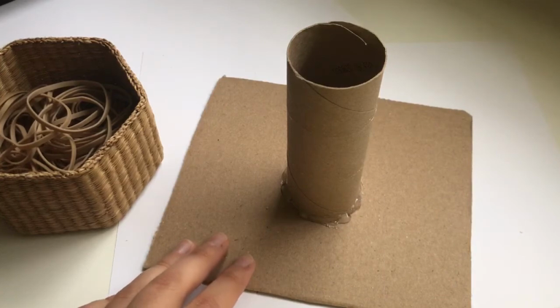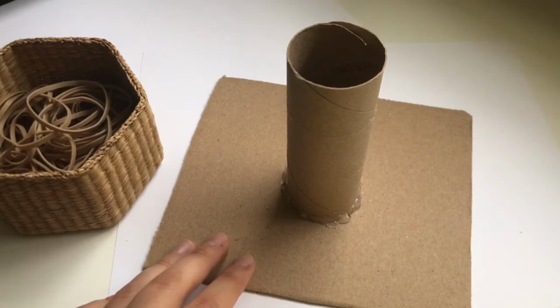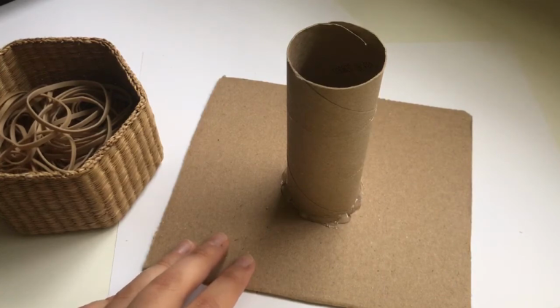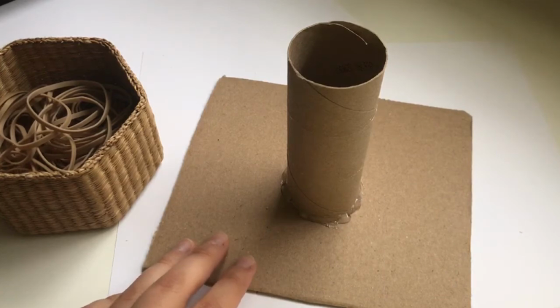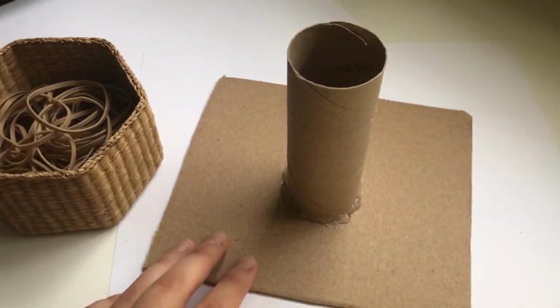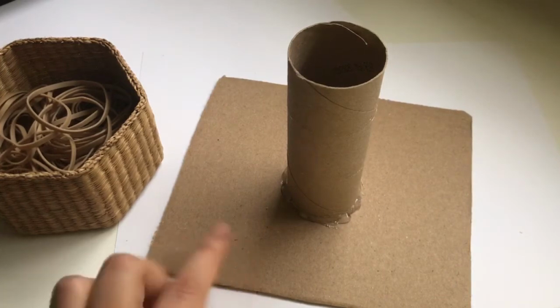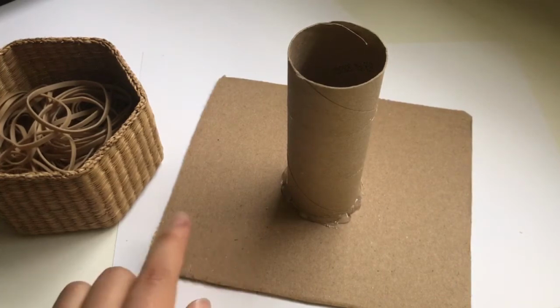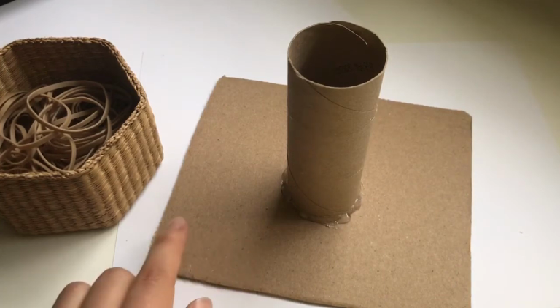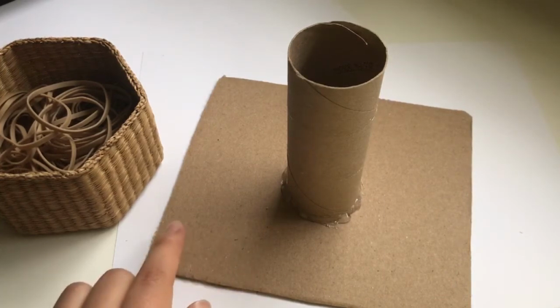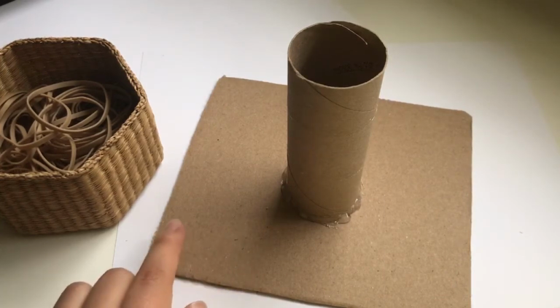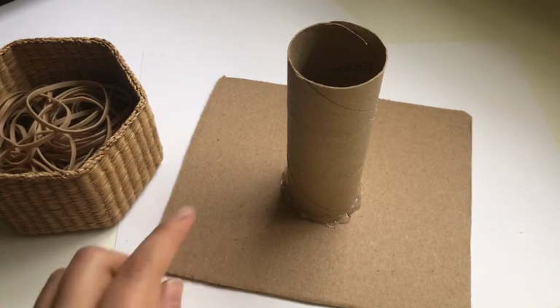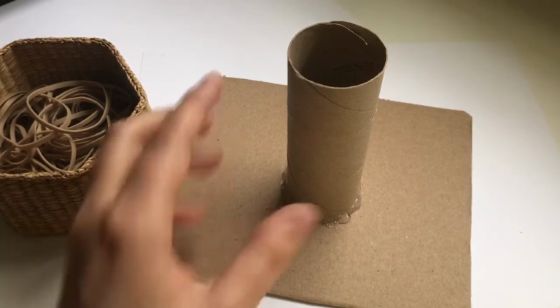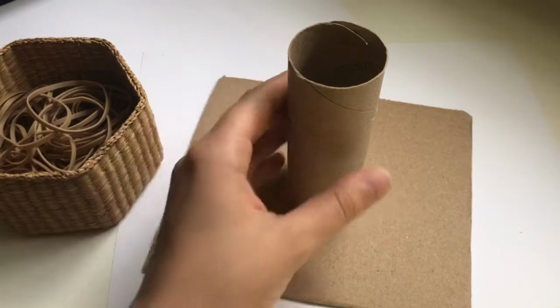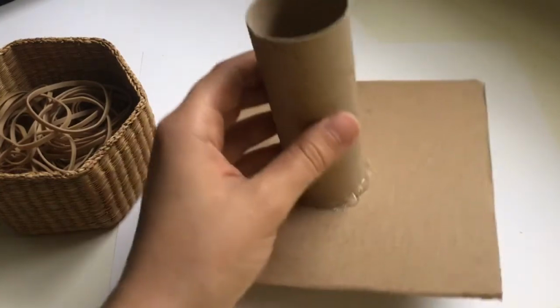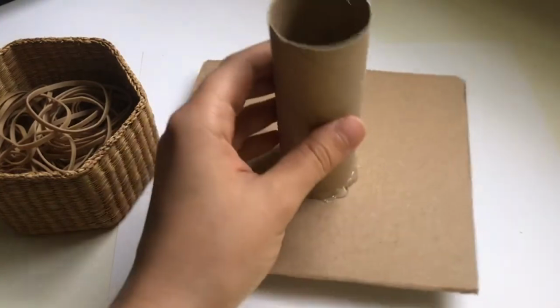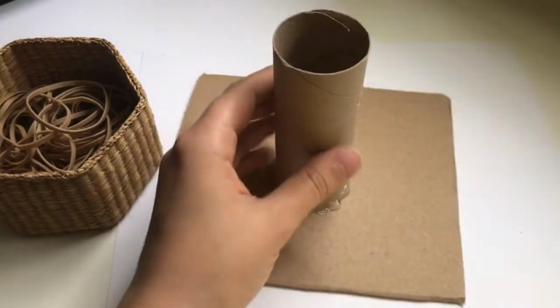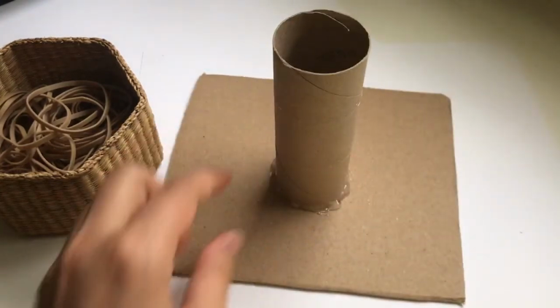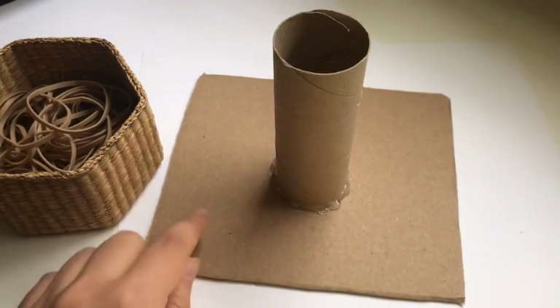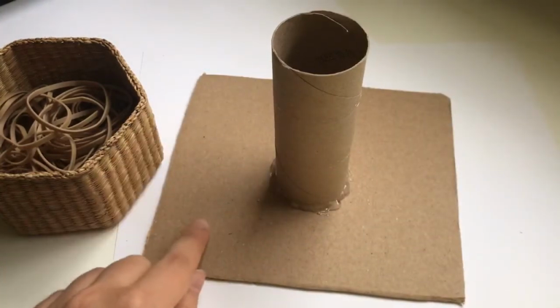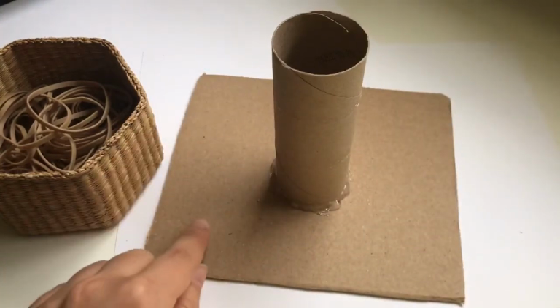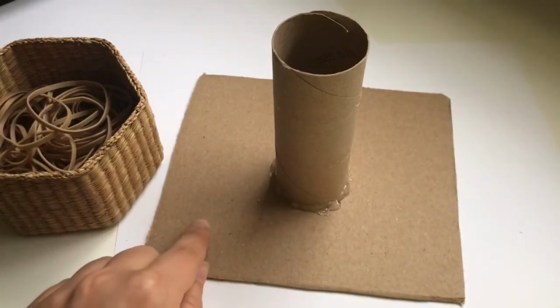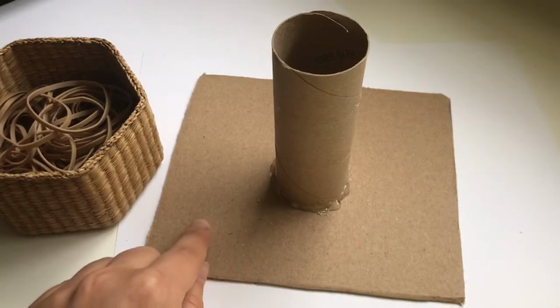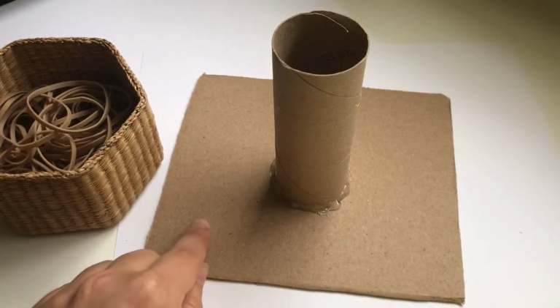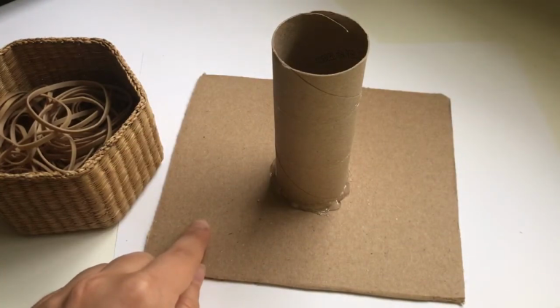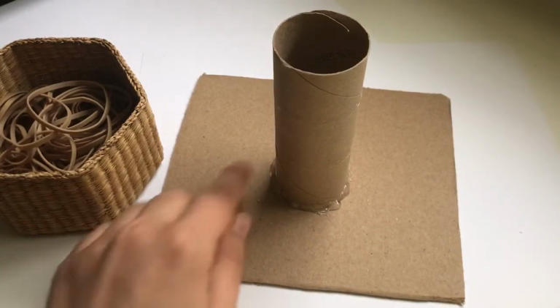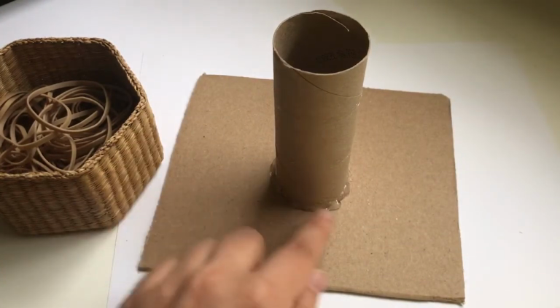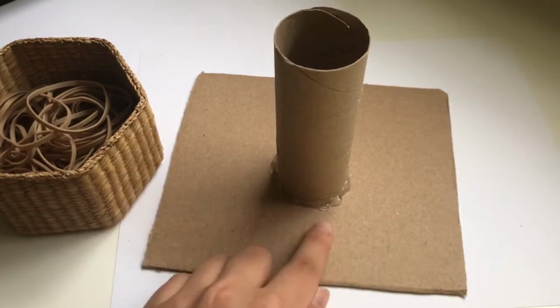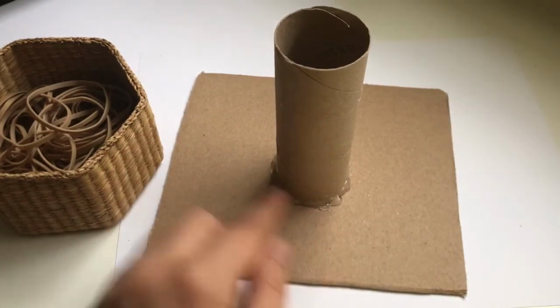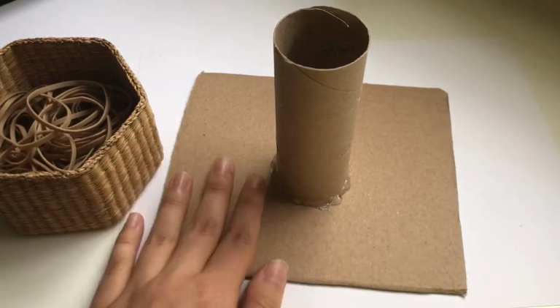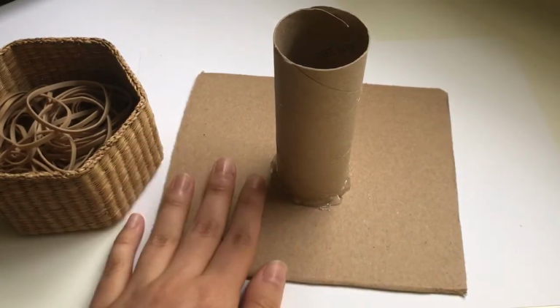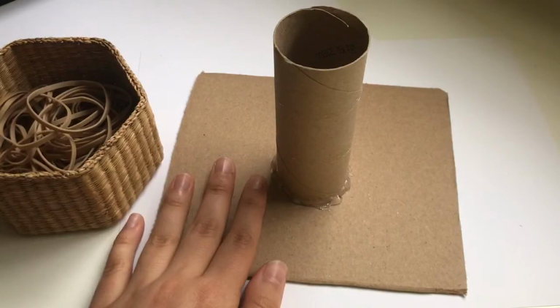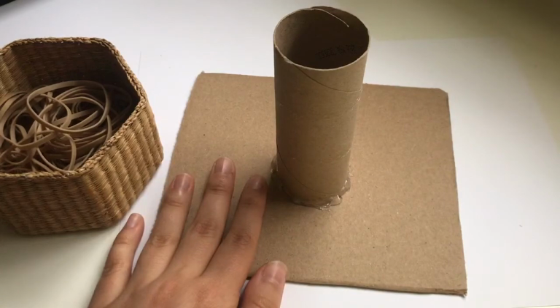This activity was made out of two pieces of cardboard, a cardboard toilet paper tube, and then a square piece of cardboard. I hot glued it together, so you'd make this for your child.